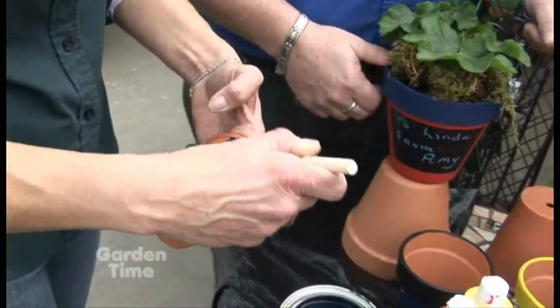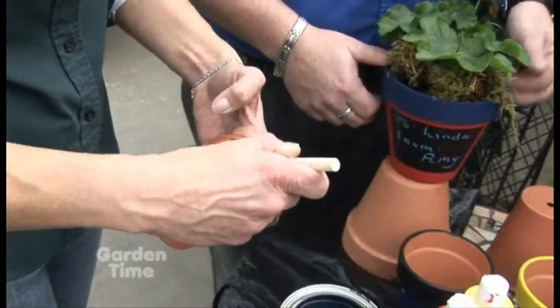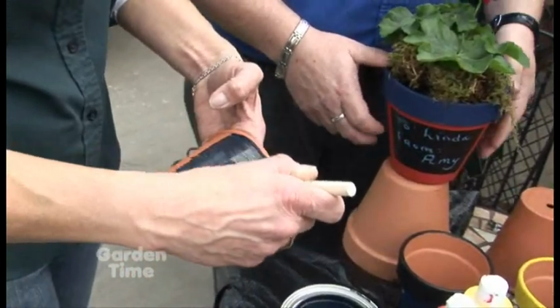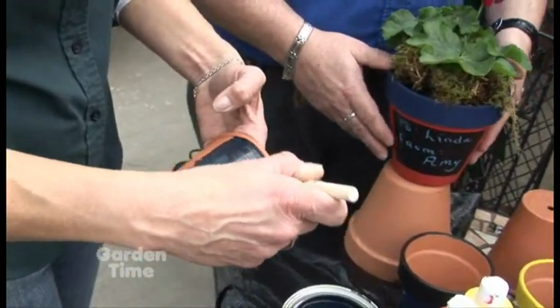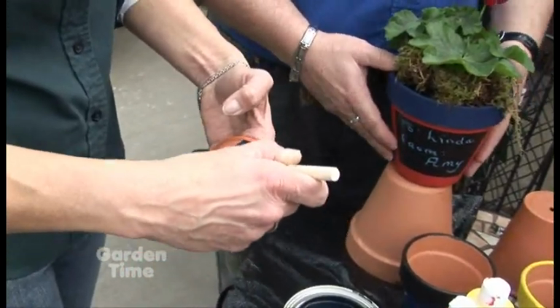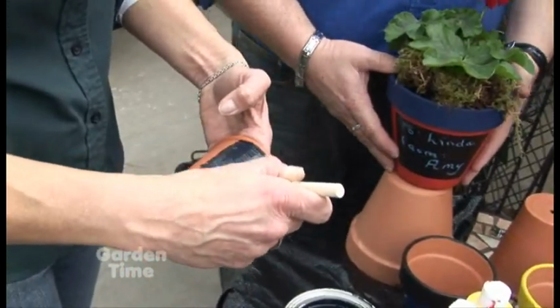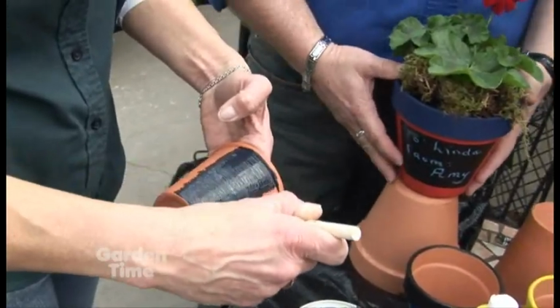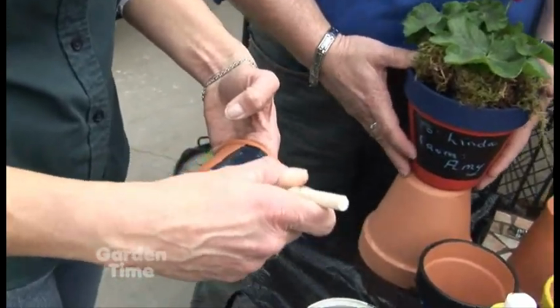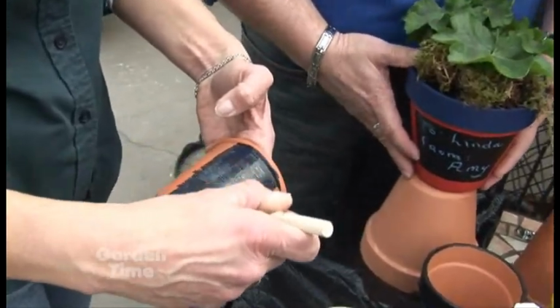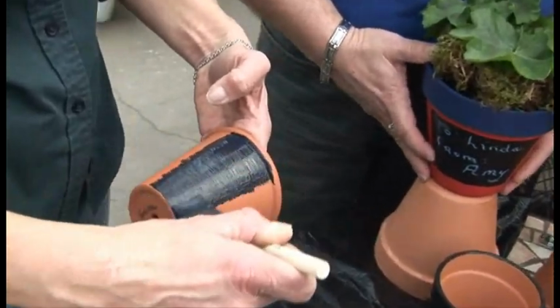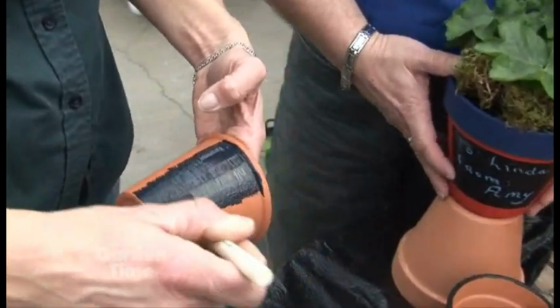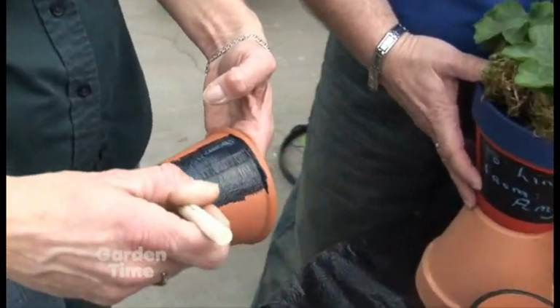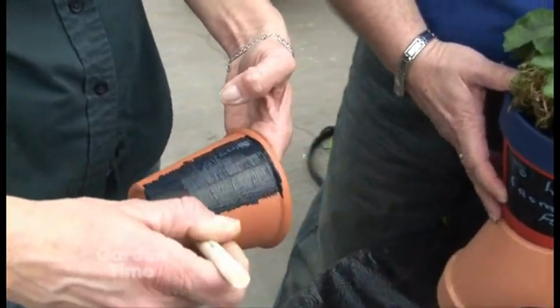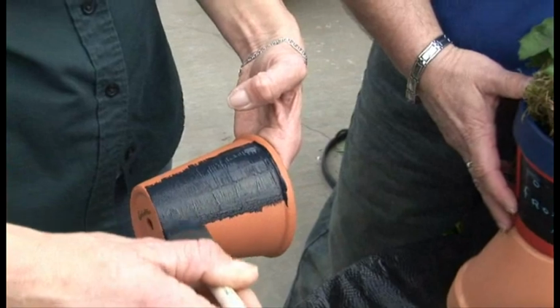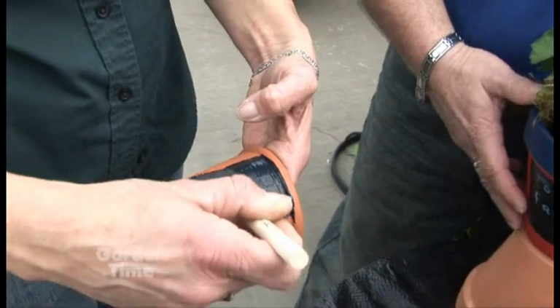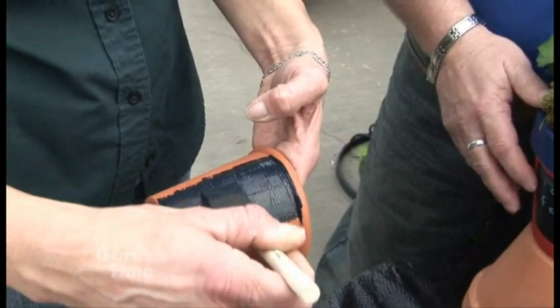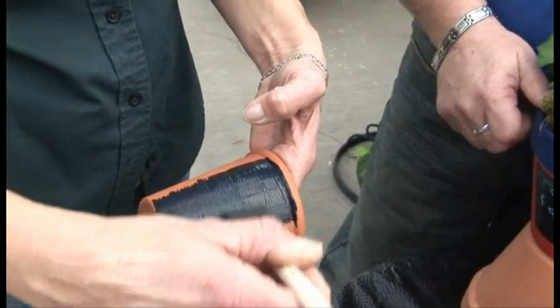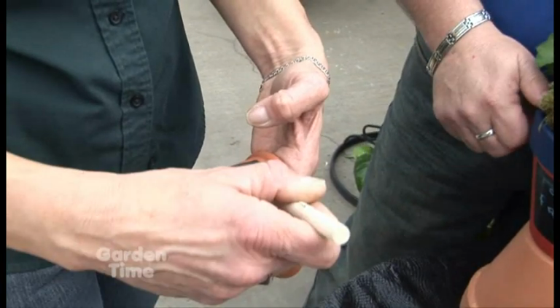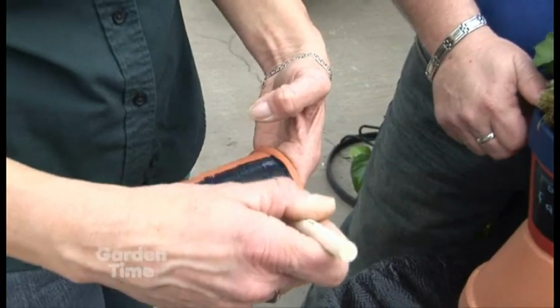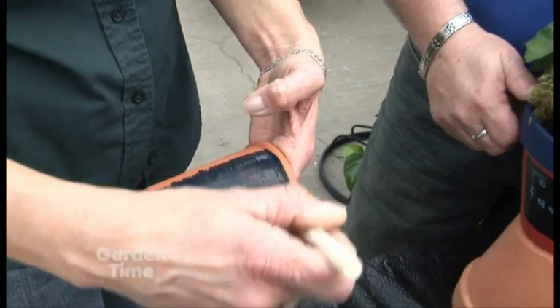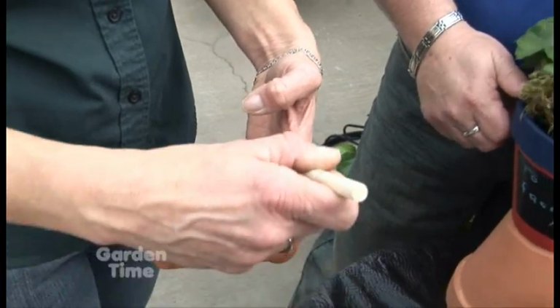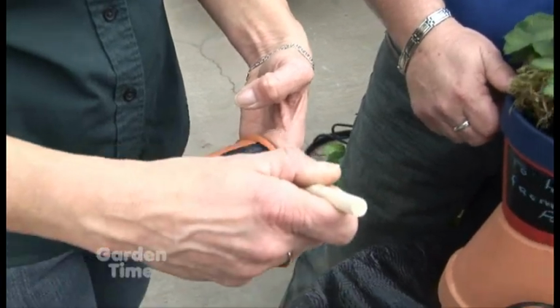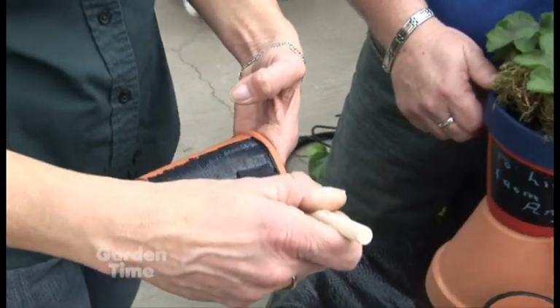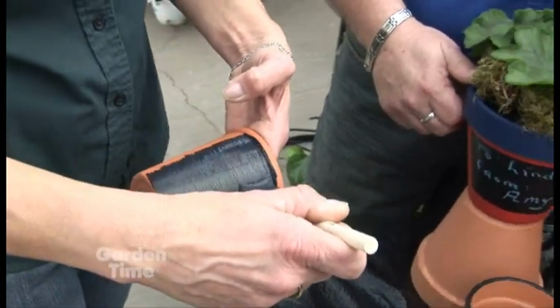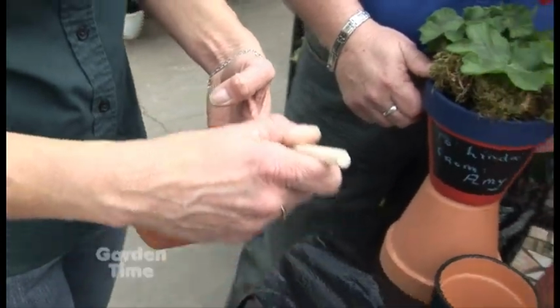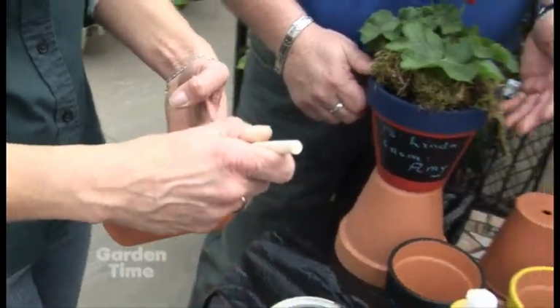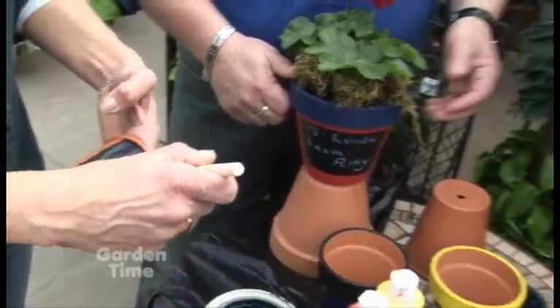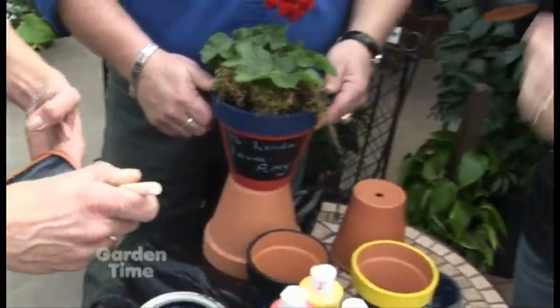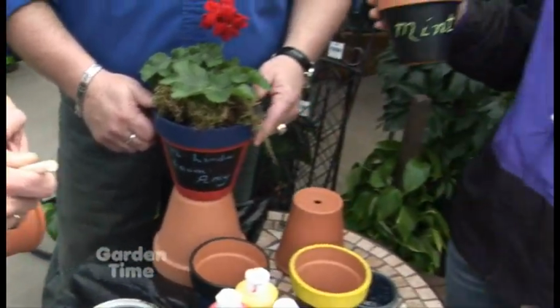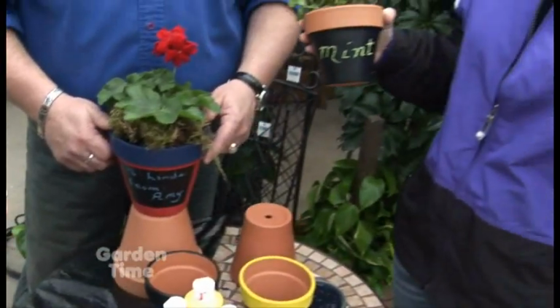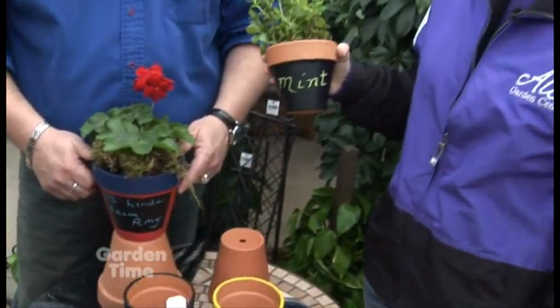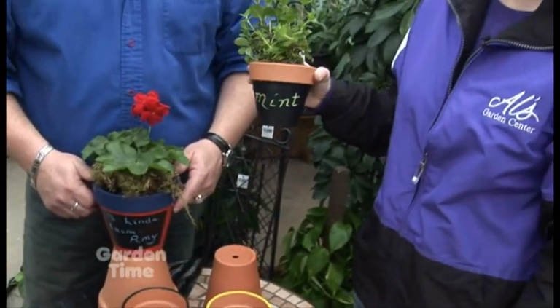Yeah, the herbs are so fun and it's just an easy way to keep the herbs and it looks really pretty. And if you change the herbs — you take the plant out, you just erase and rewrite the name.